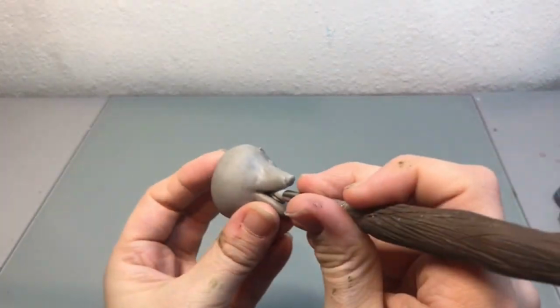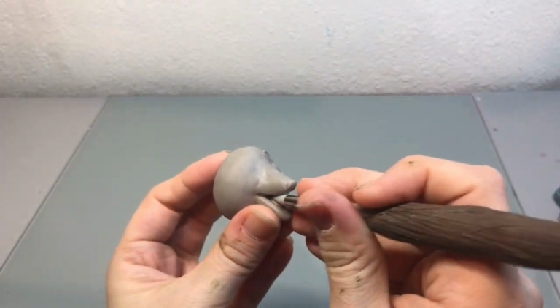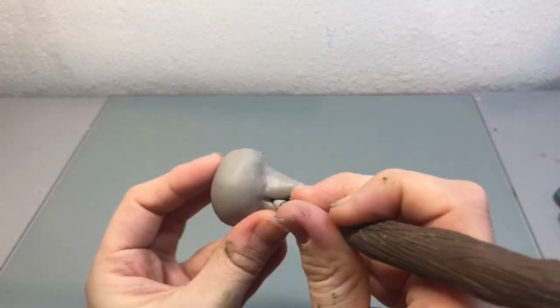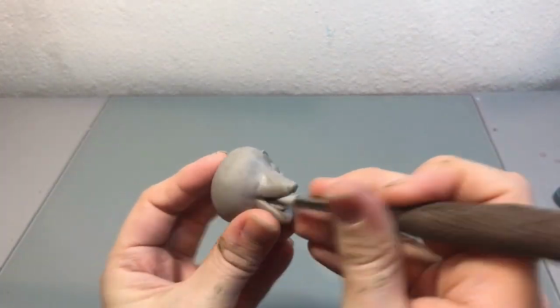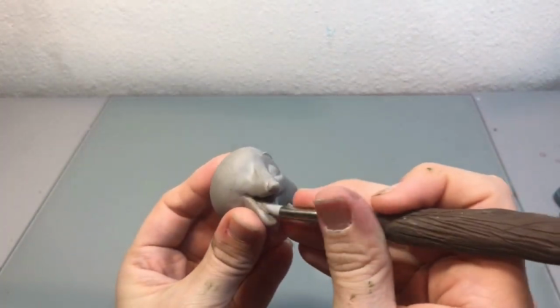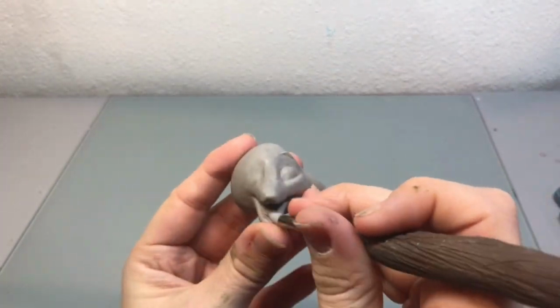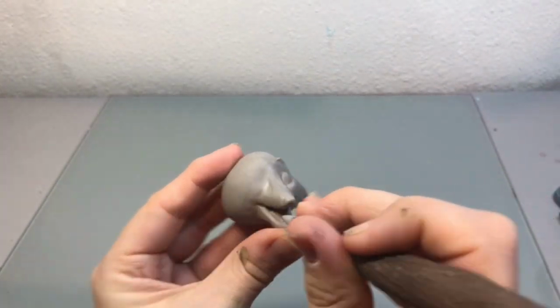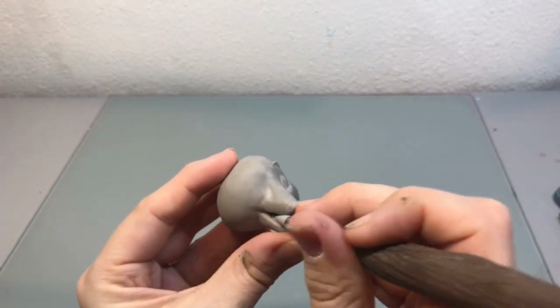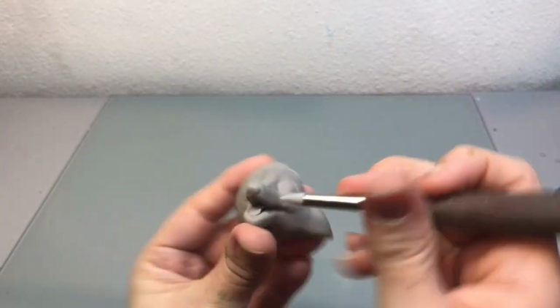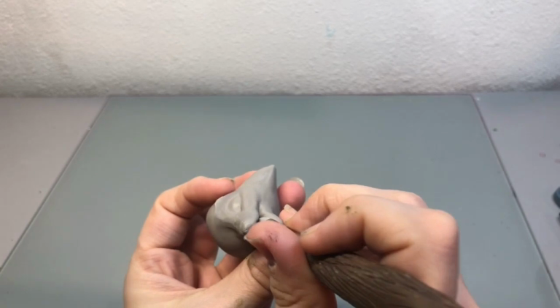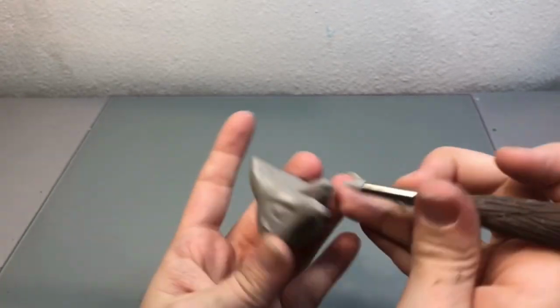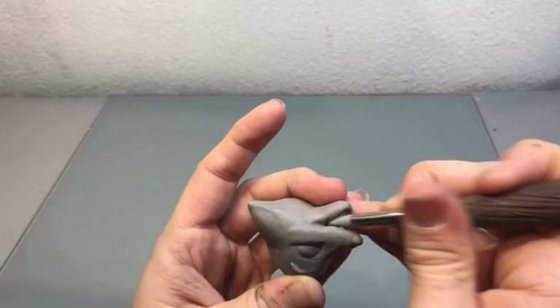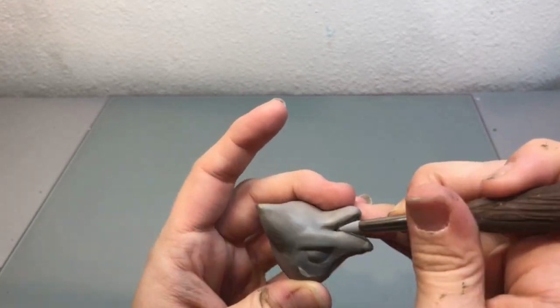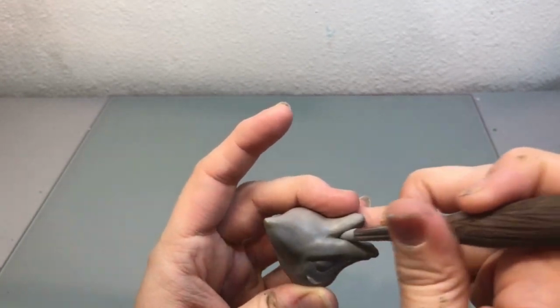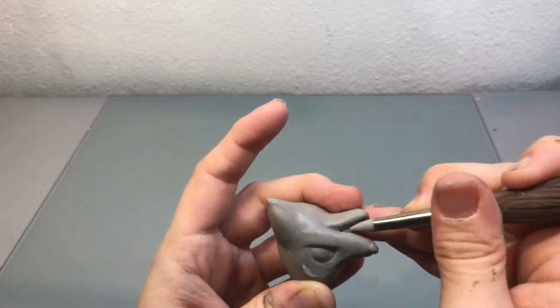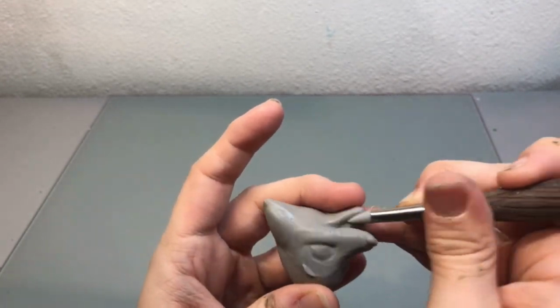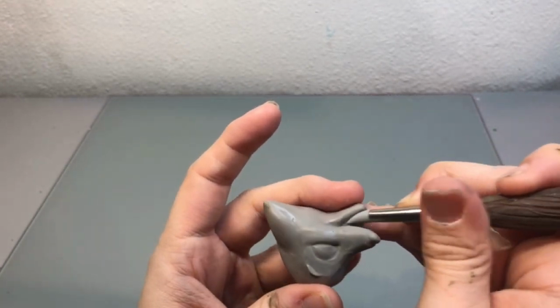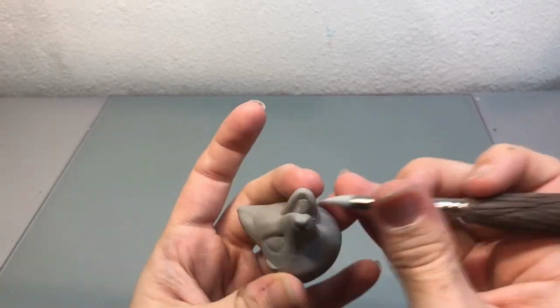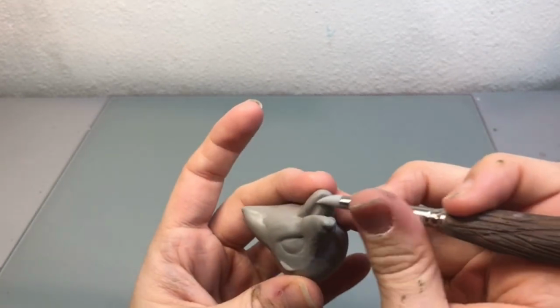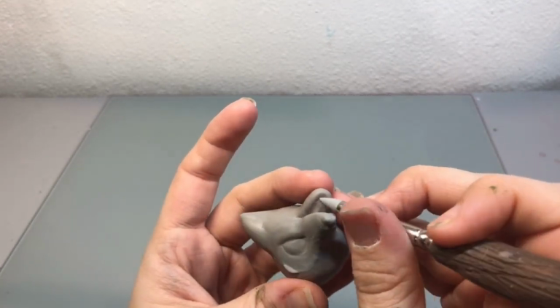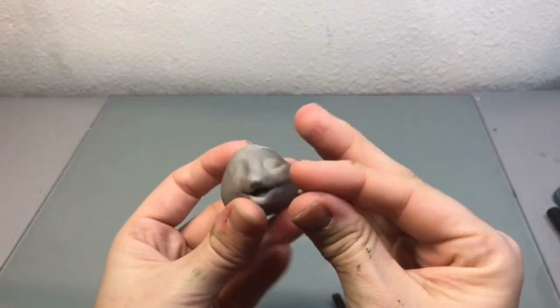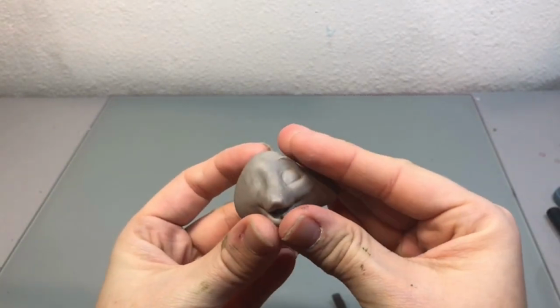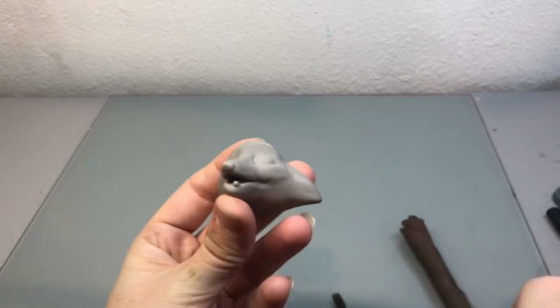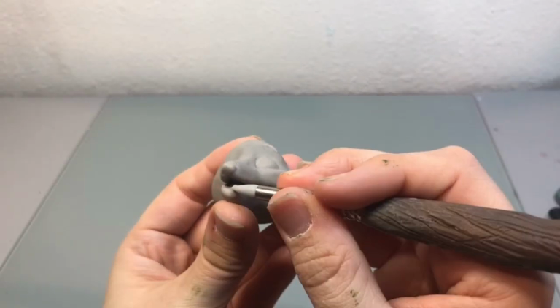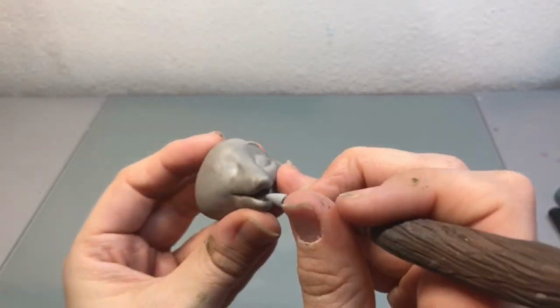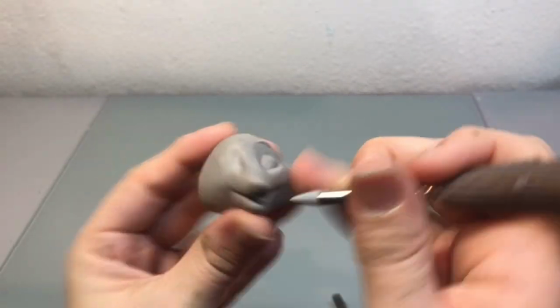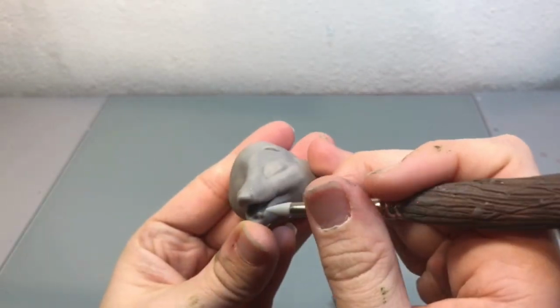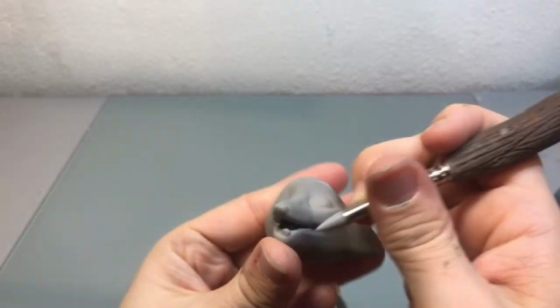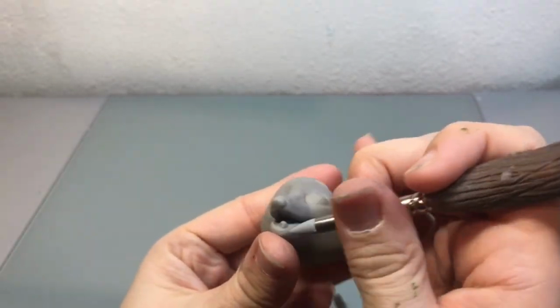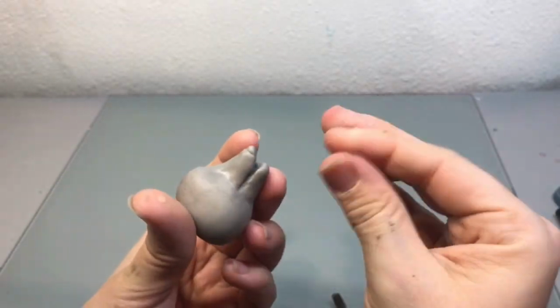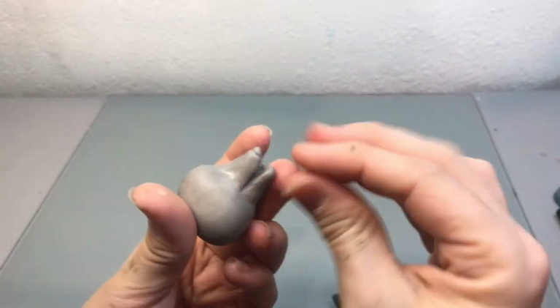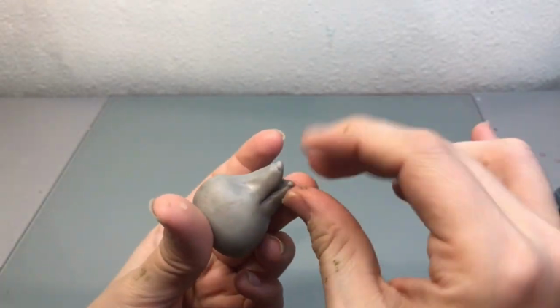Here I'm just adding the tongue and I'm blending it into the bottom part of his mouth. Then I took two little bitty balls of clay to create some teeth on the bottom part of his mouth.